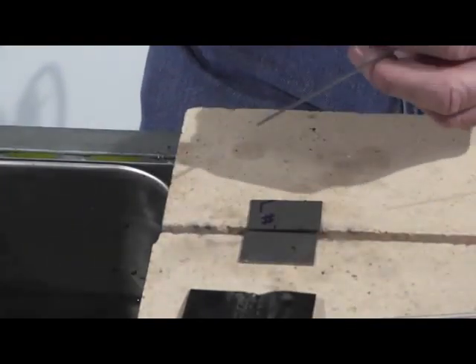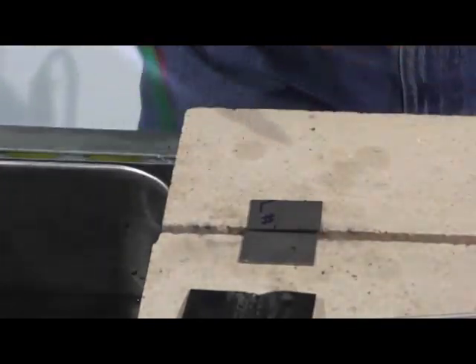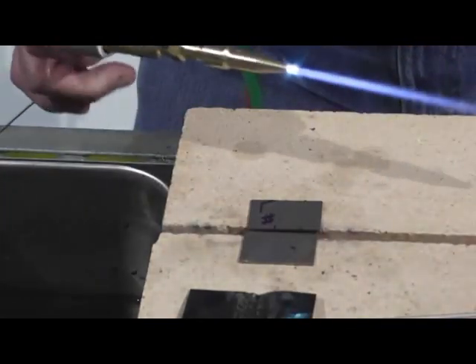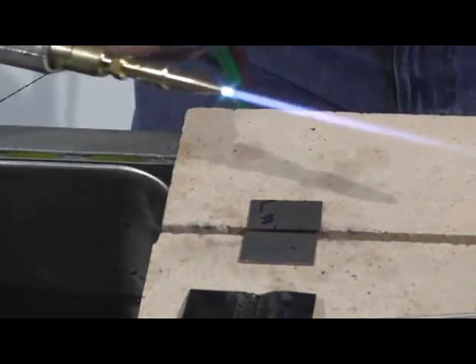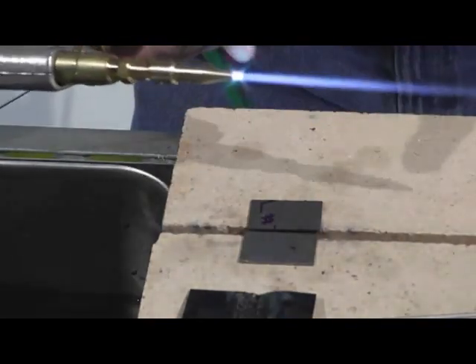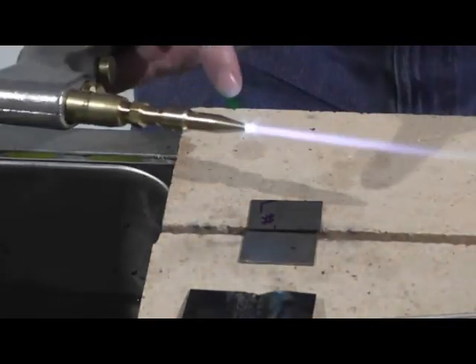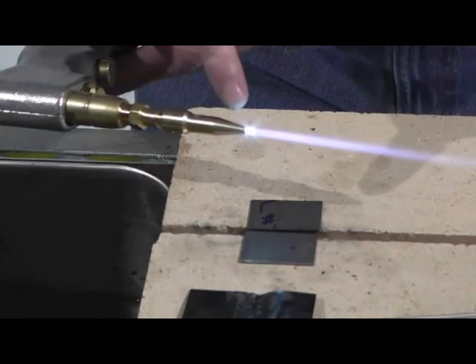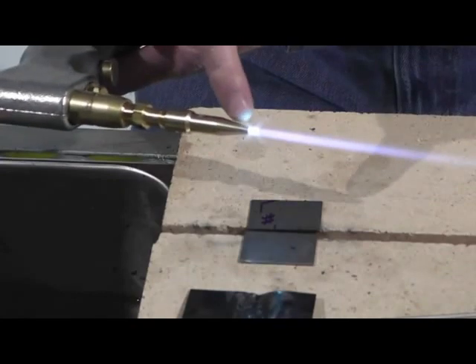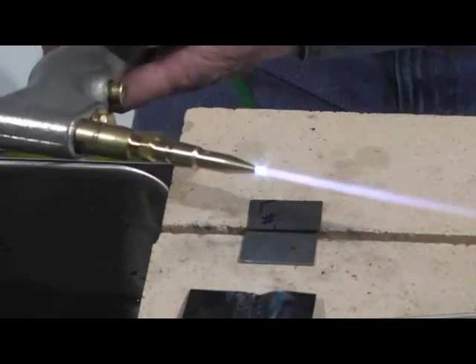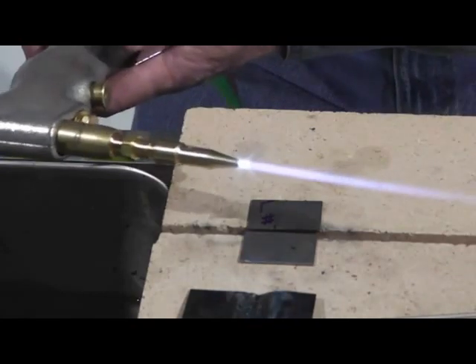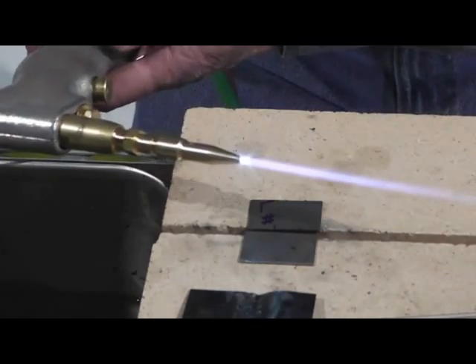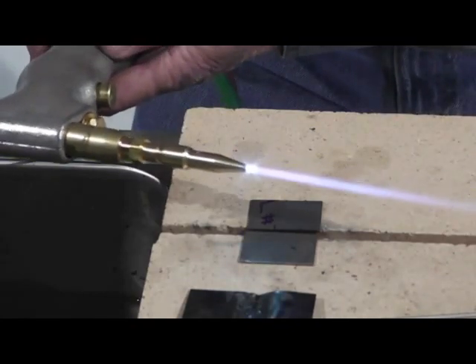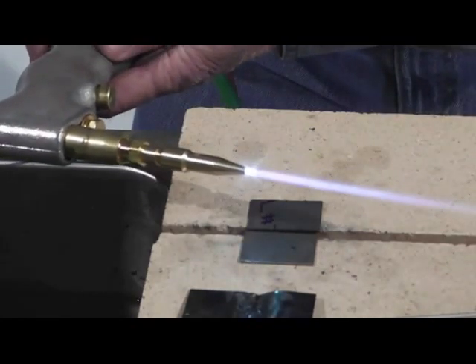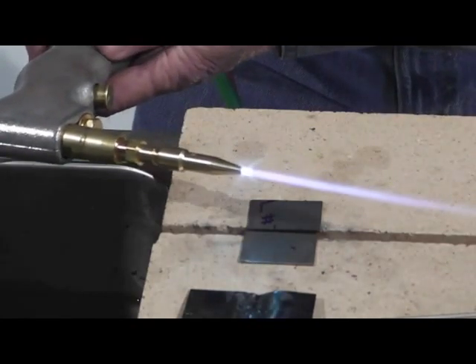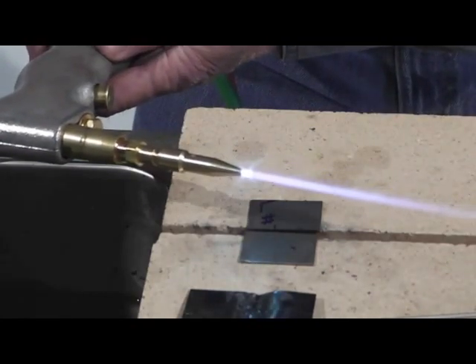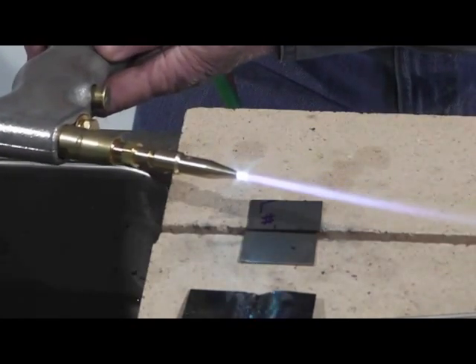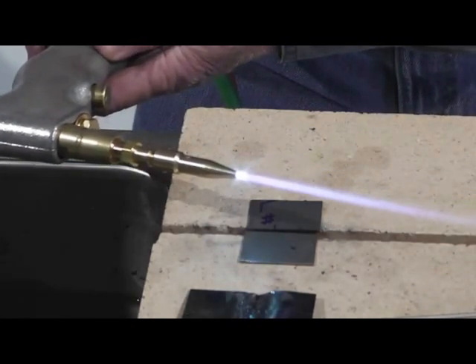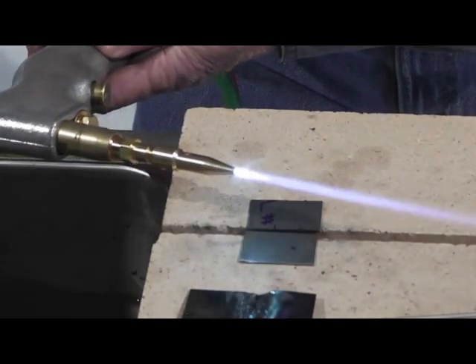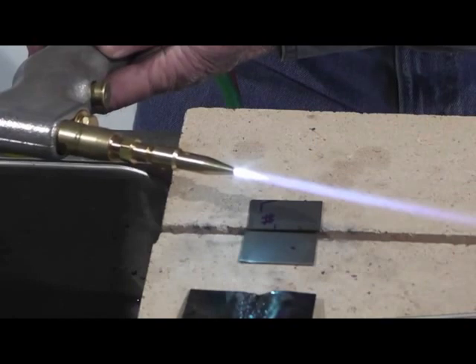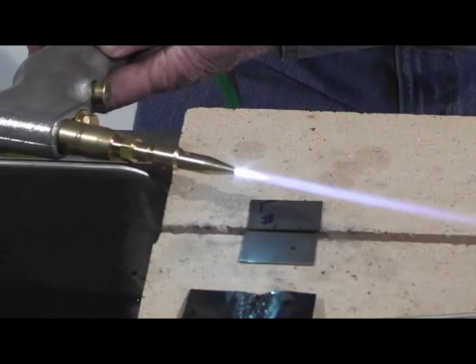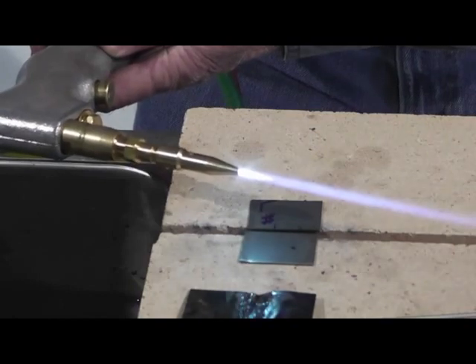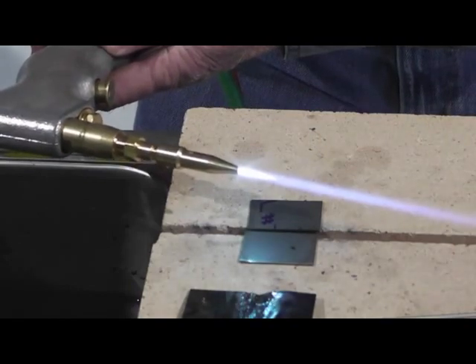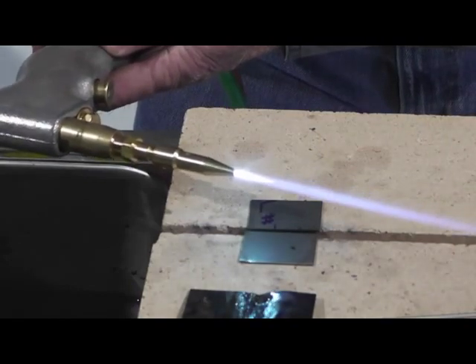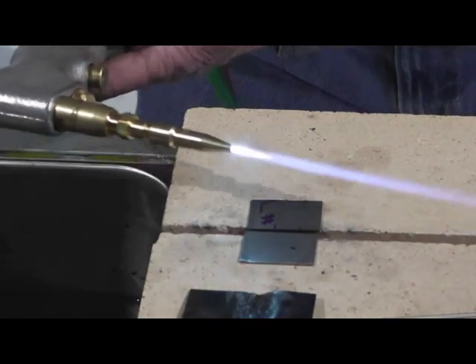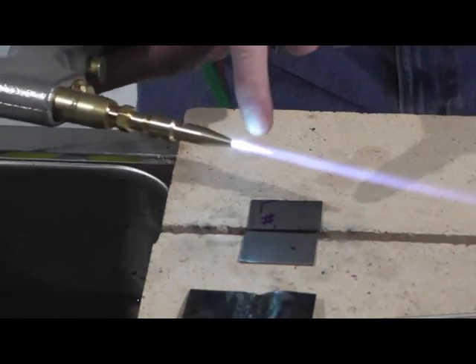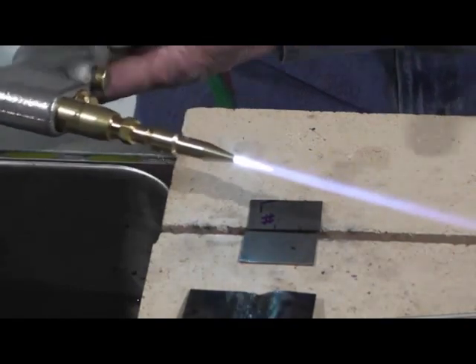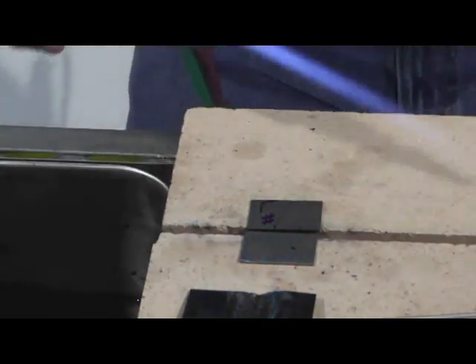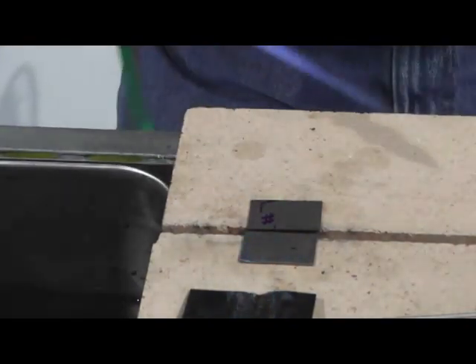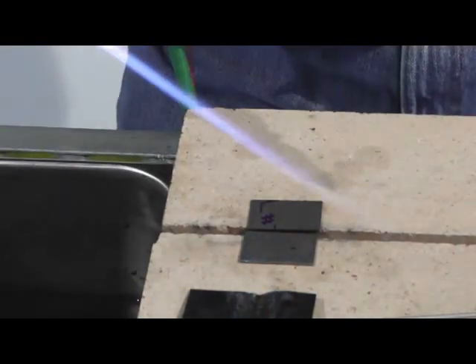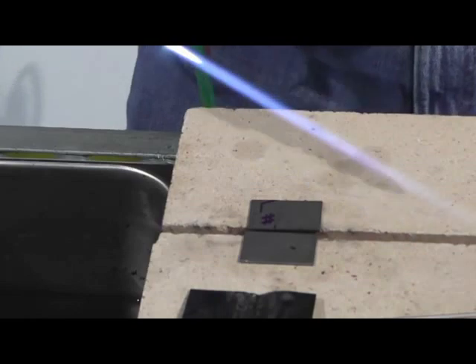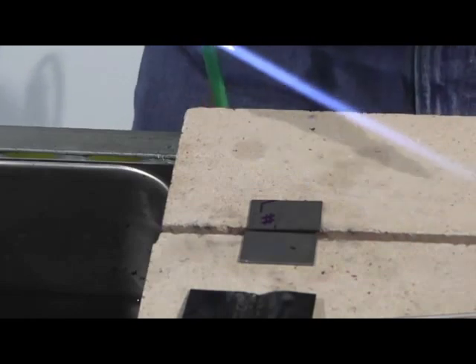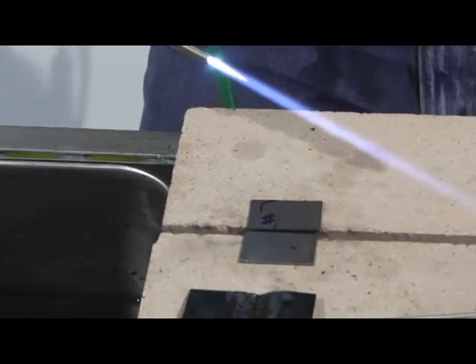Now when you weld steel, whatever metal but stainless, use a neutral flame. Stainless uses a carburizing flame. All that means is that you're using a little bit more acetylene, so you run that flame out about two to three times longer than that little inner cone.